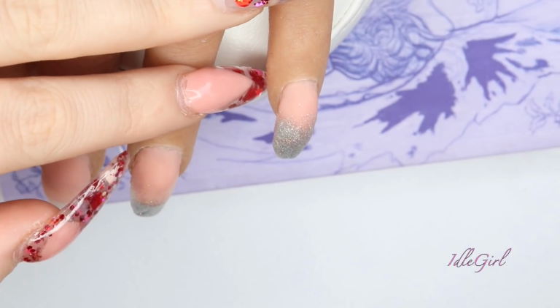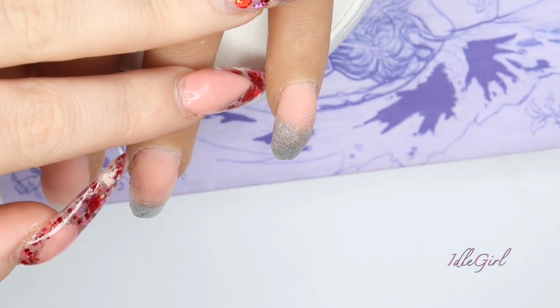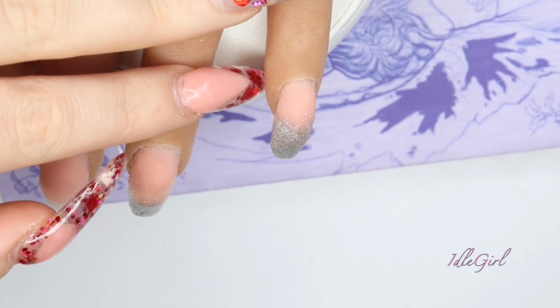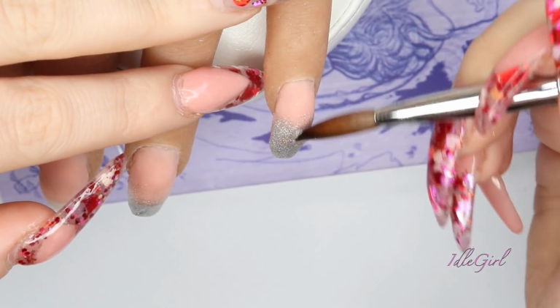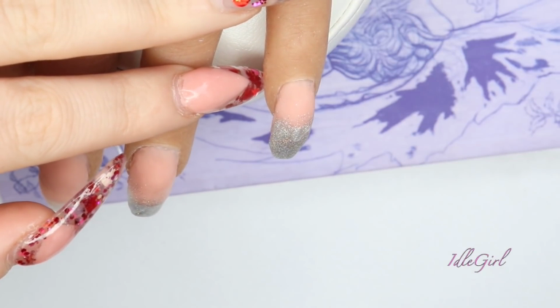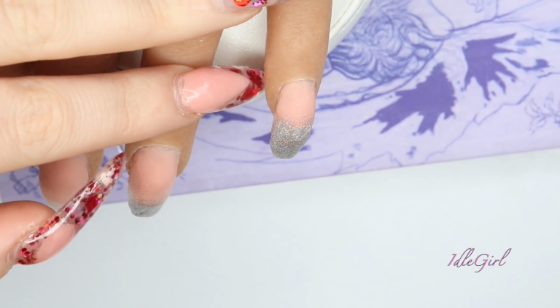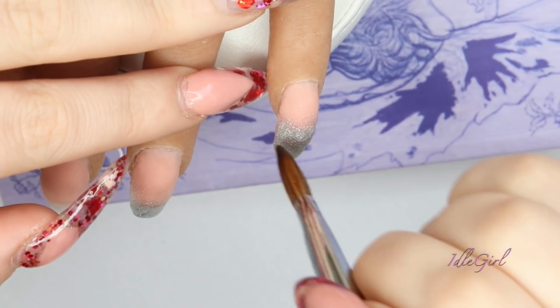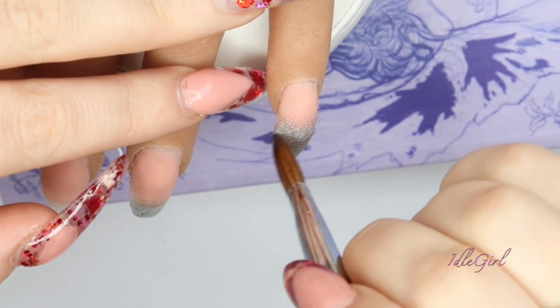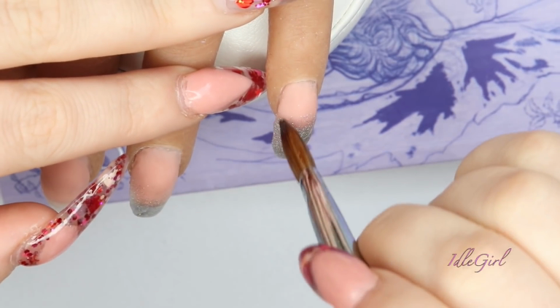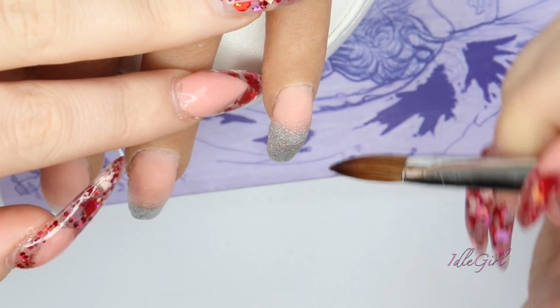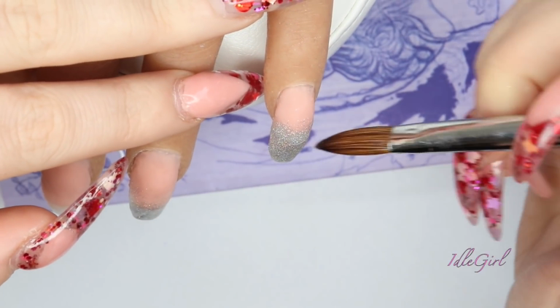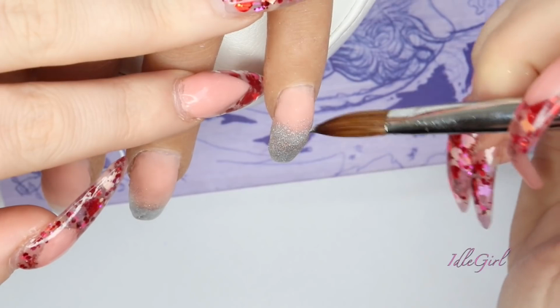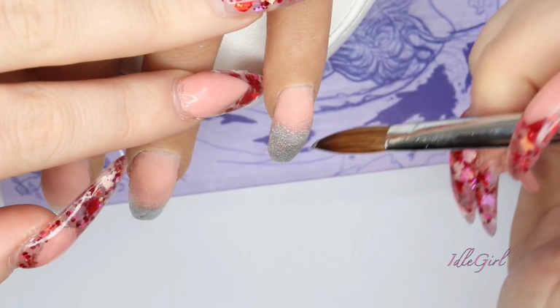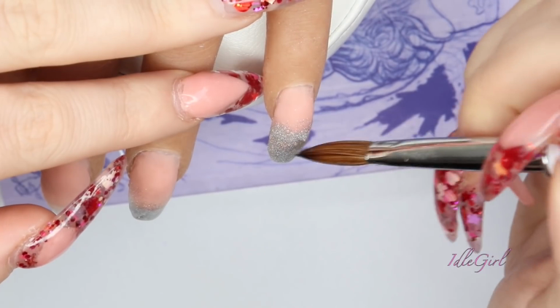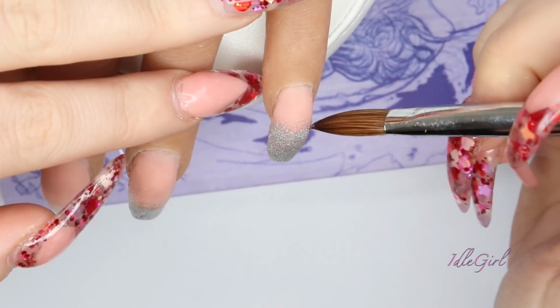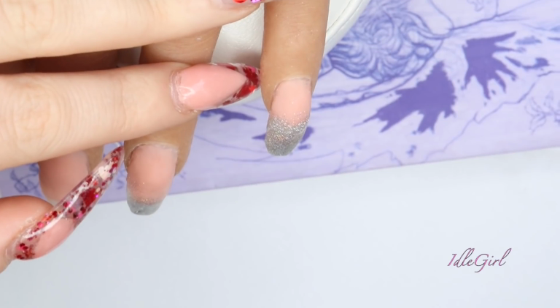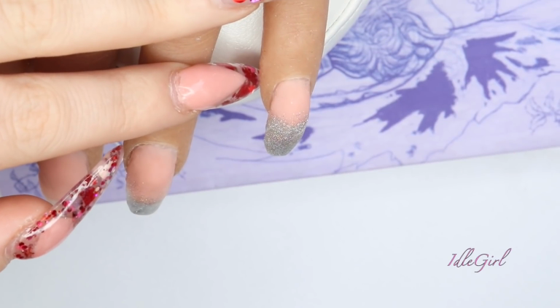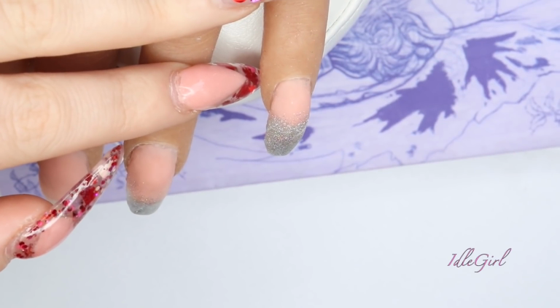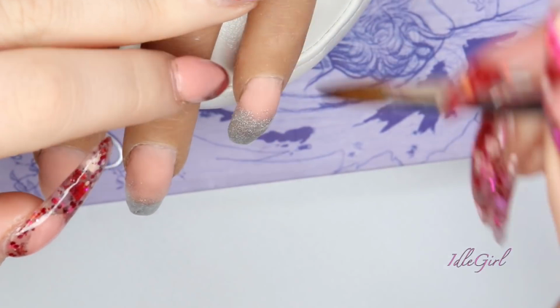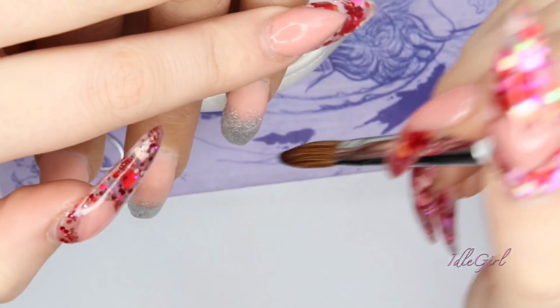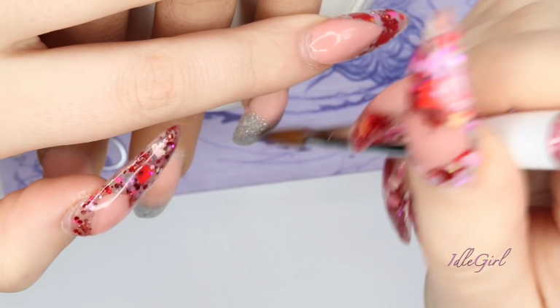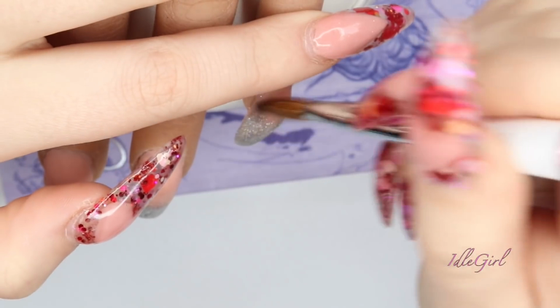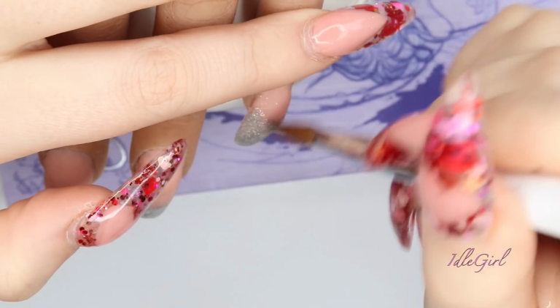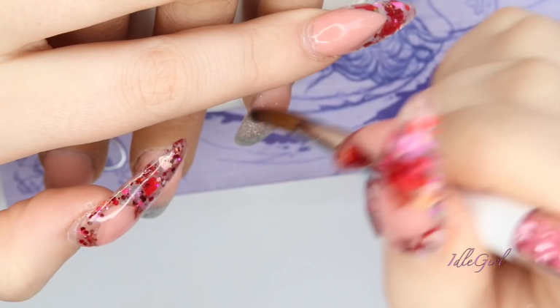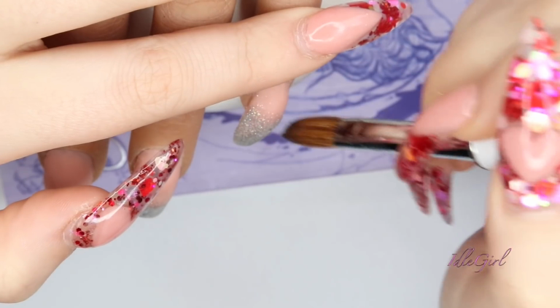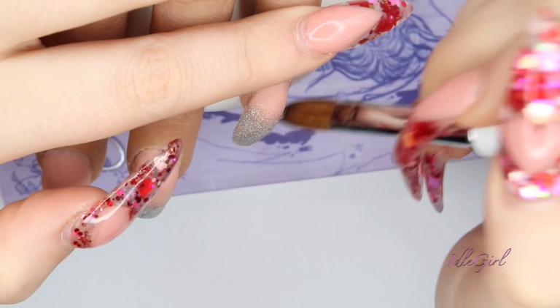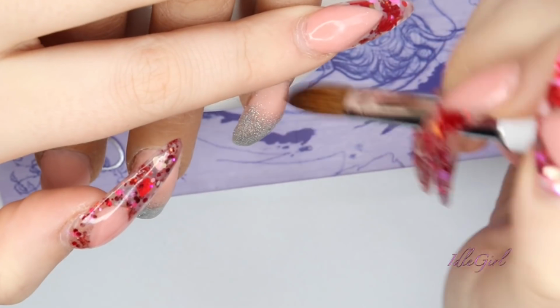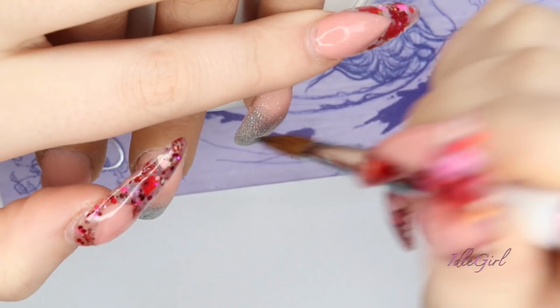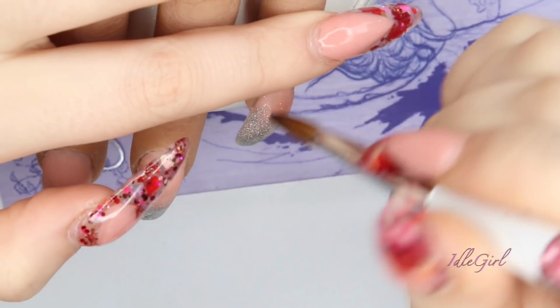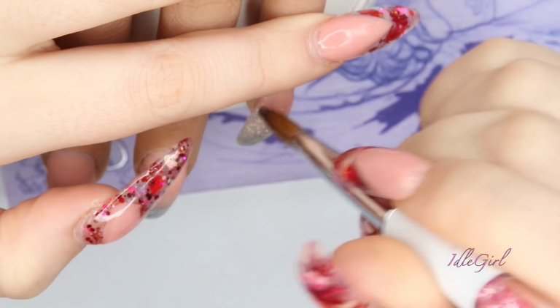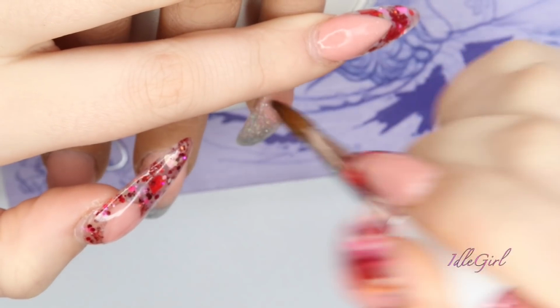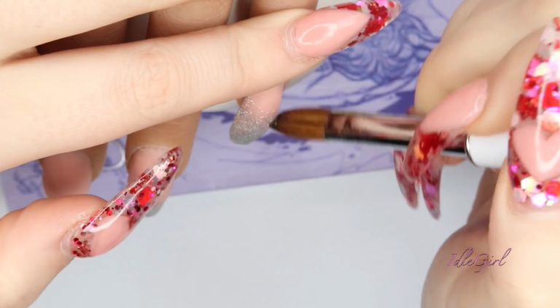This is where I decided to have two nails with more Silver Bells and two nails with less. So I'm going in now with a bit more Silver Bells on the pinky finger, taking it much further down towards the cuticle area.